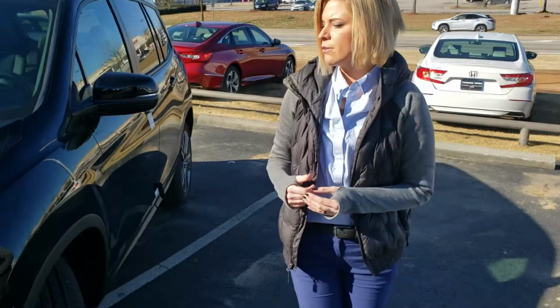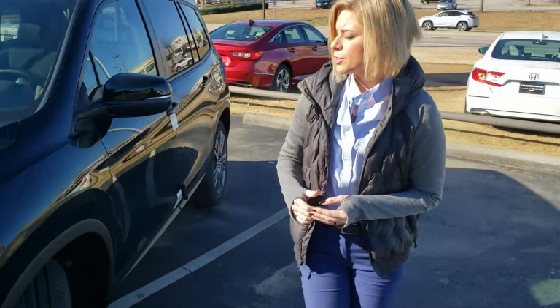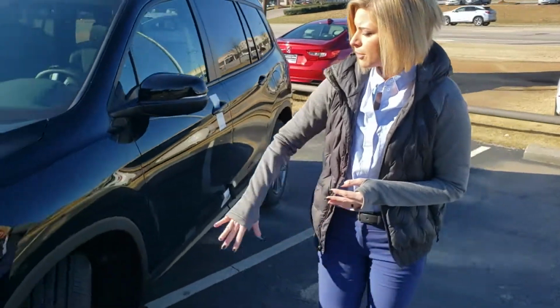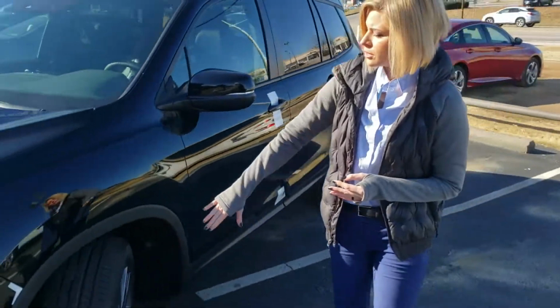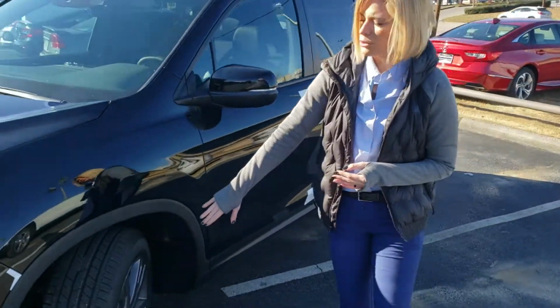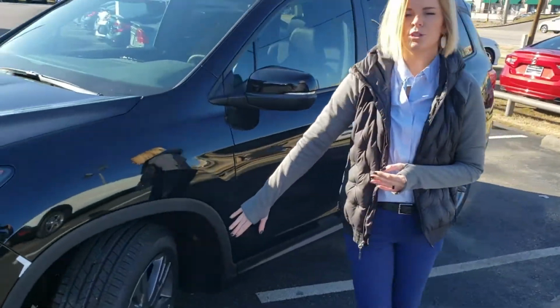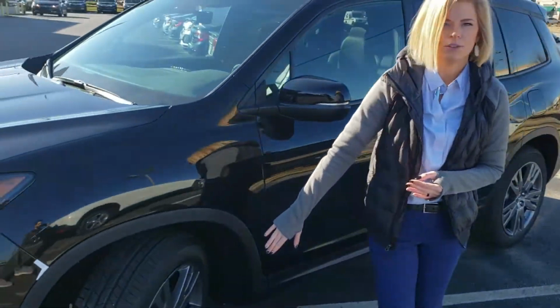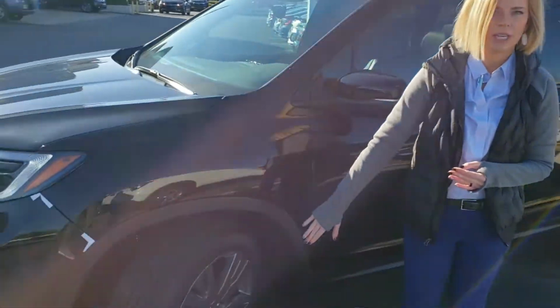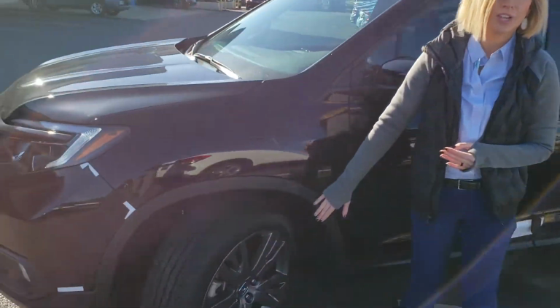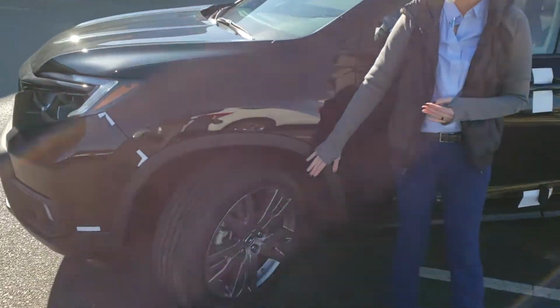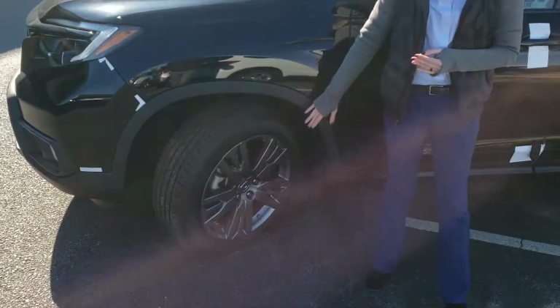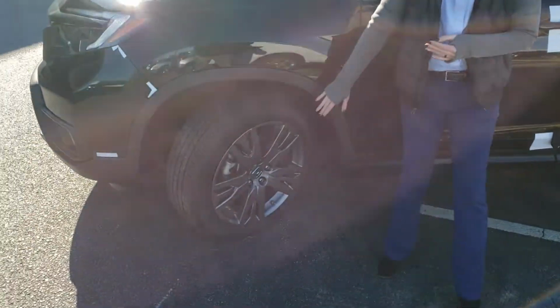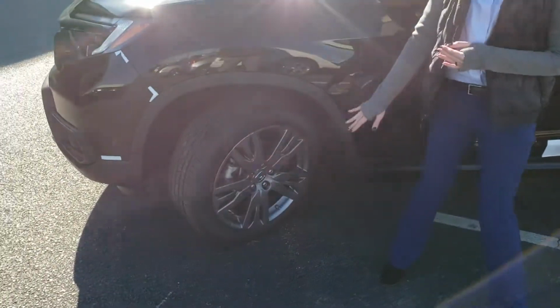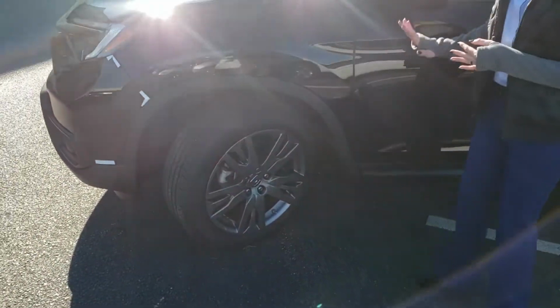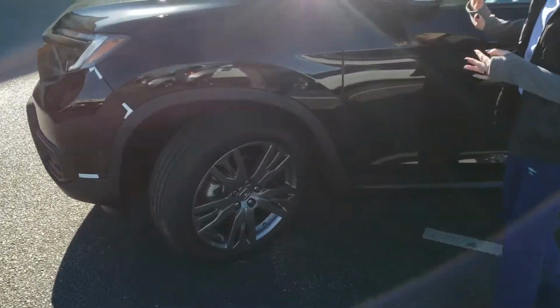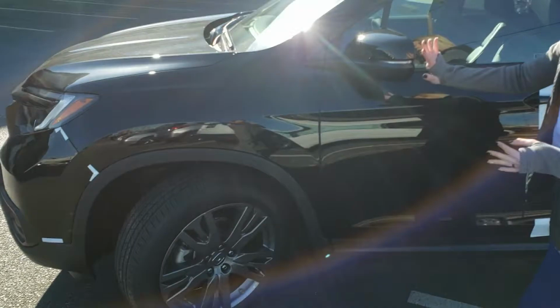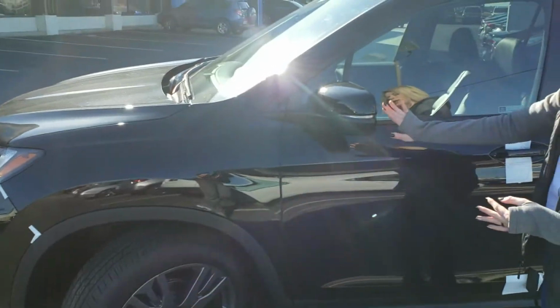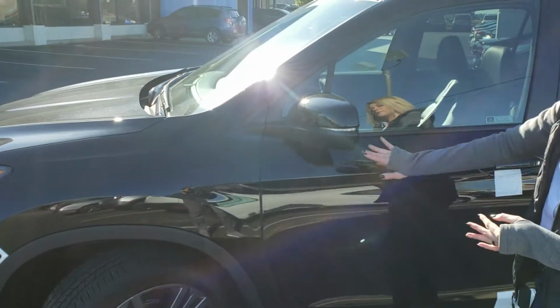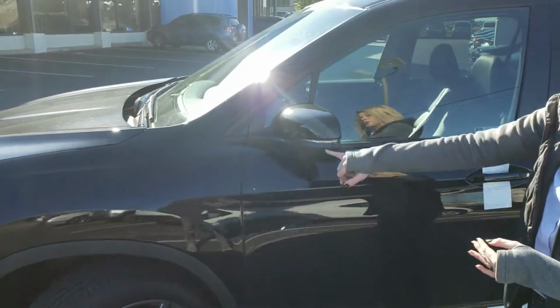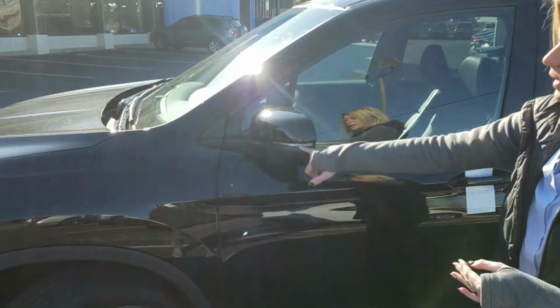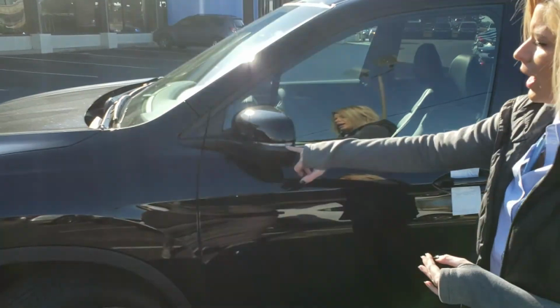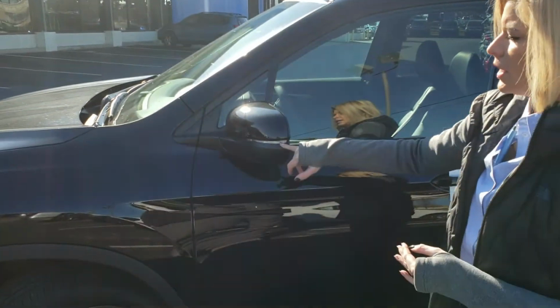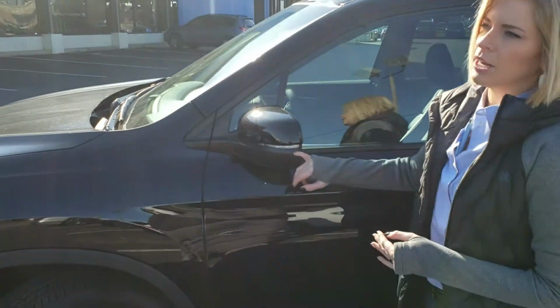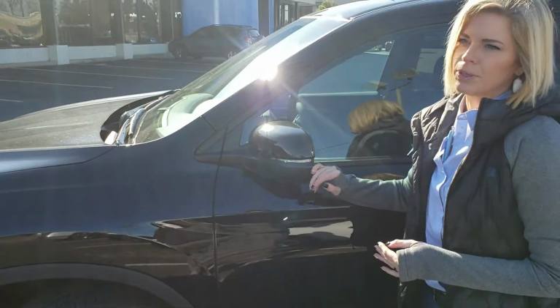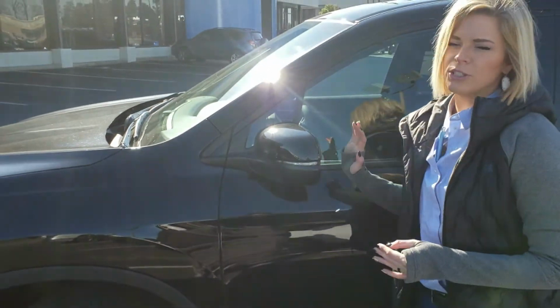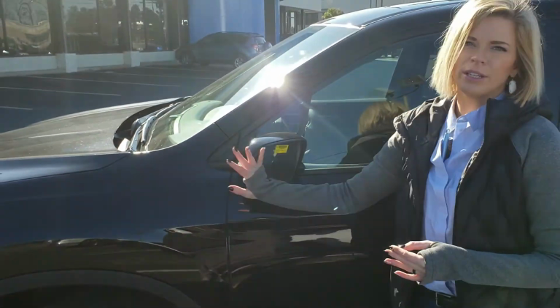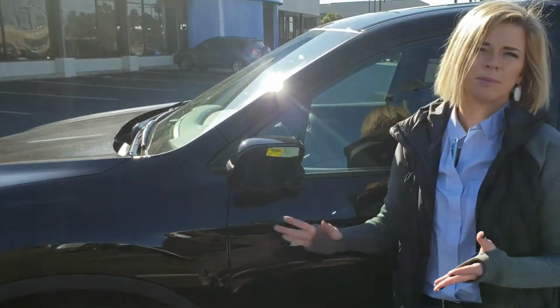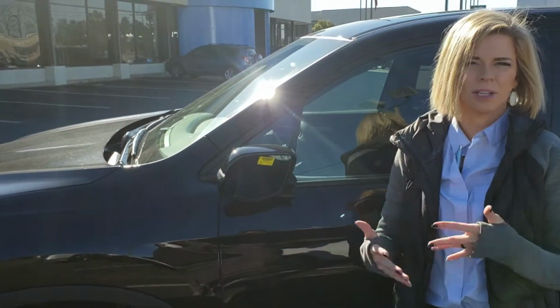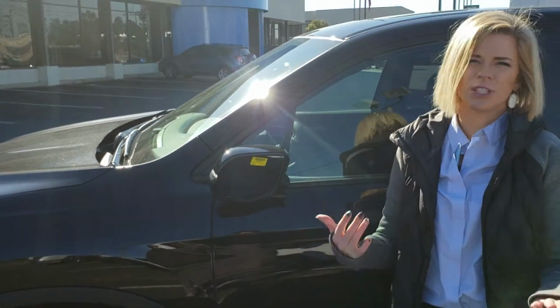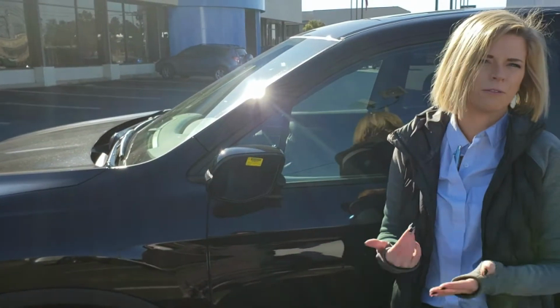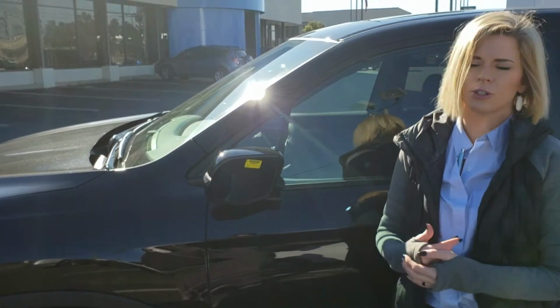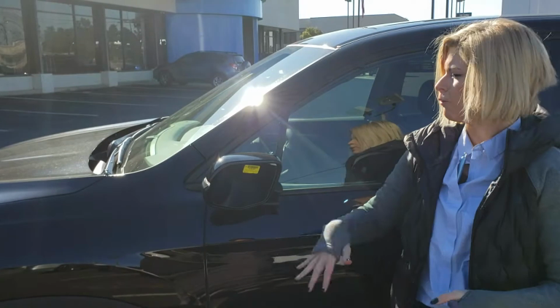Standard on these vehicles, we do have 20-inch alloy rims. Nice big power-folding mirror — the EXL has an indicator built into it. That's something you've seen on vehicles before.